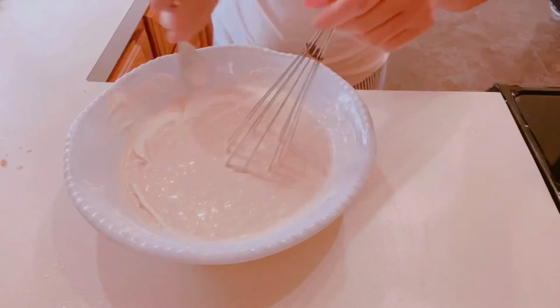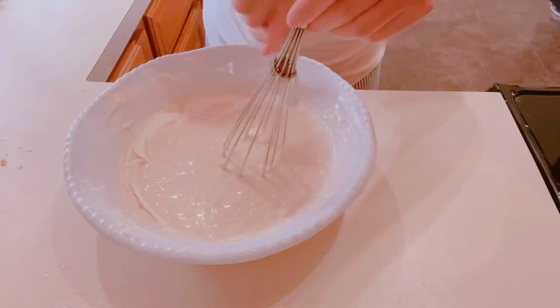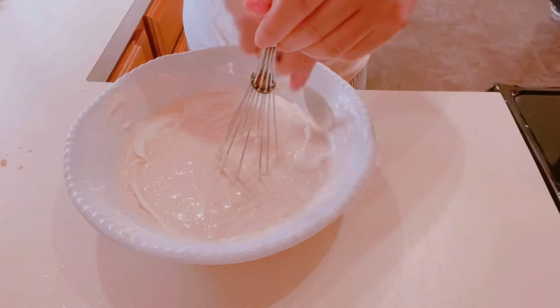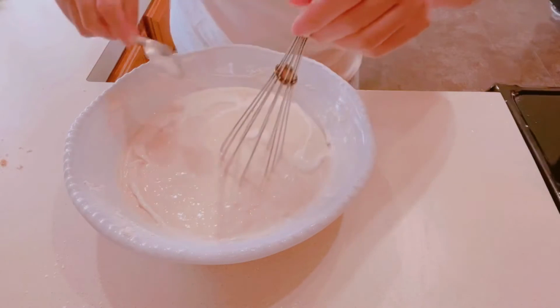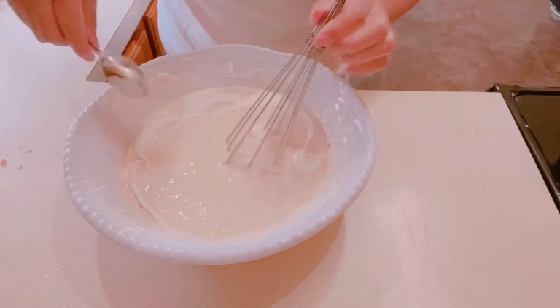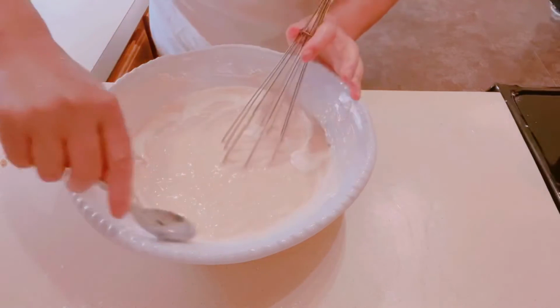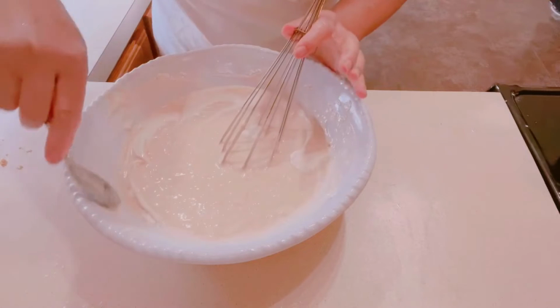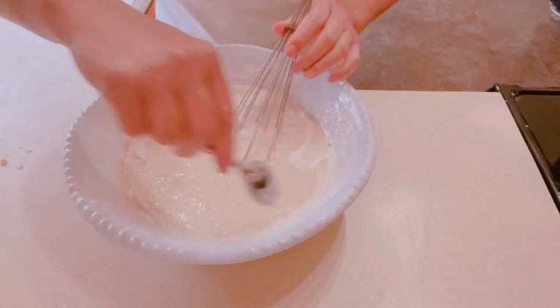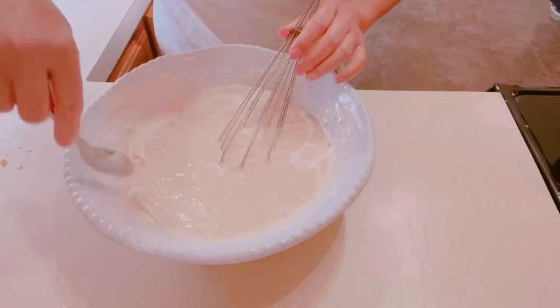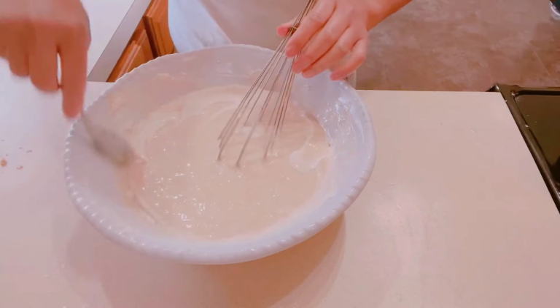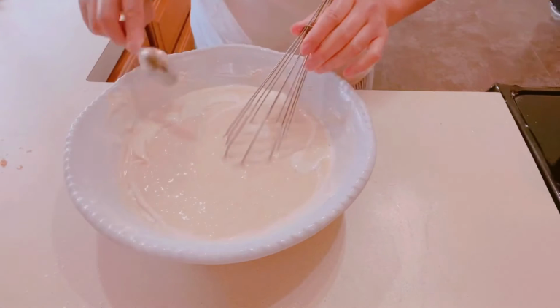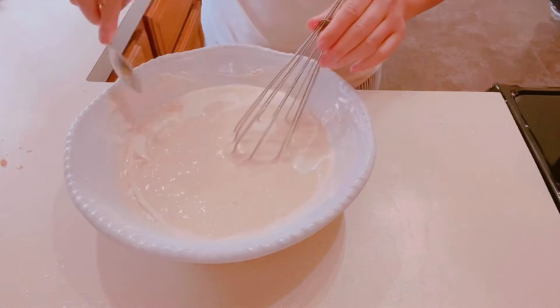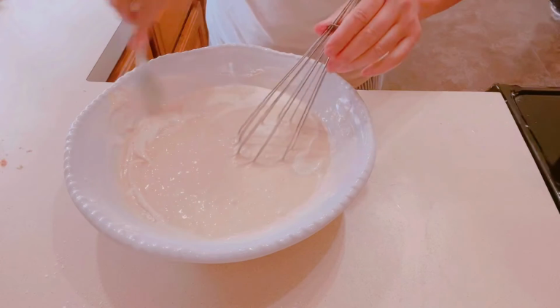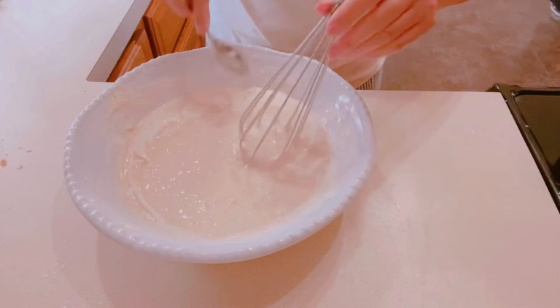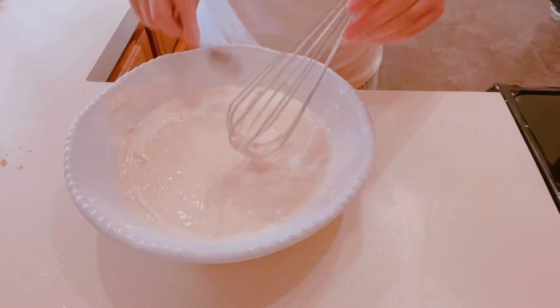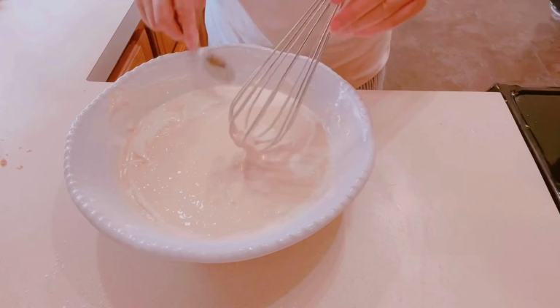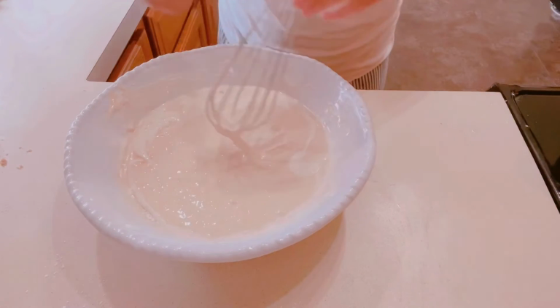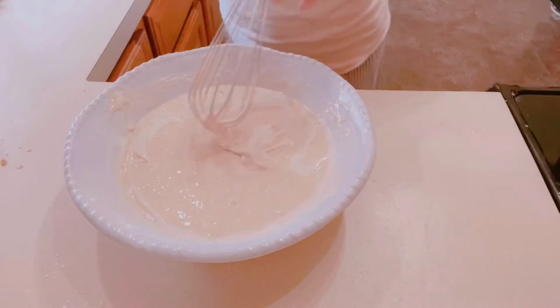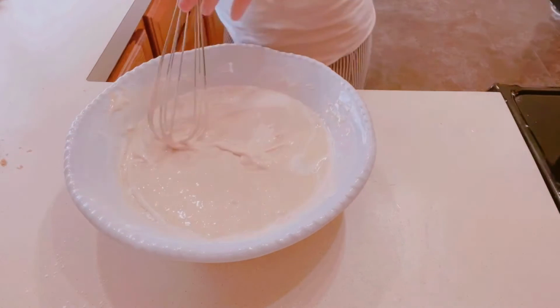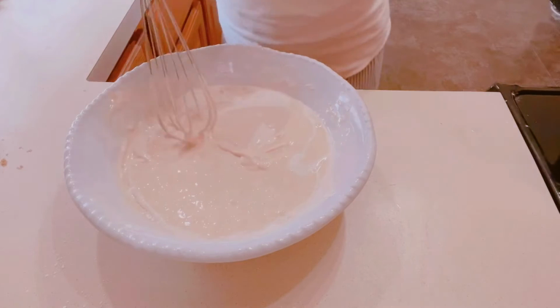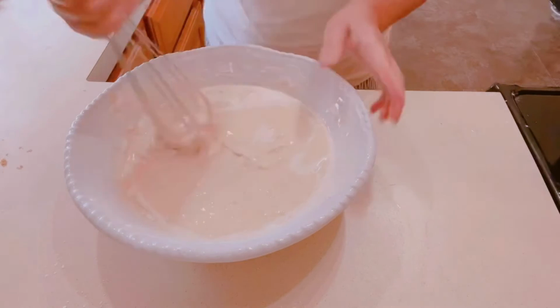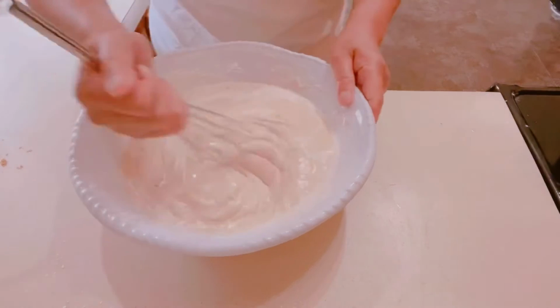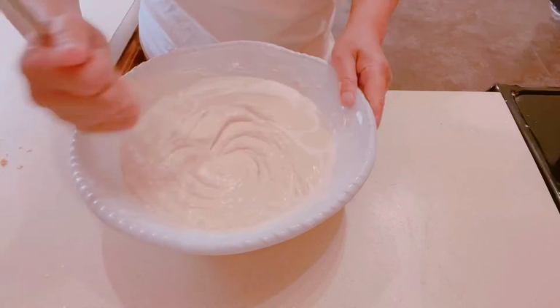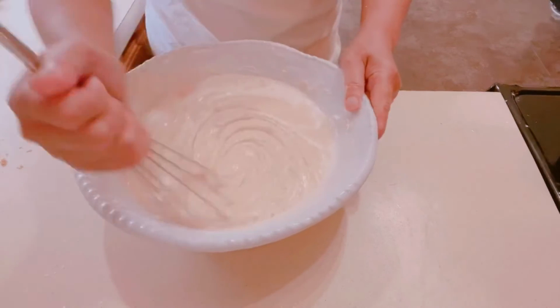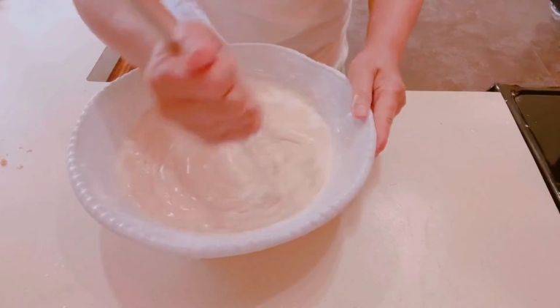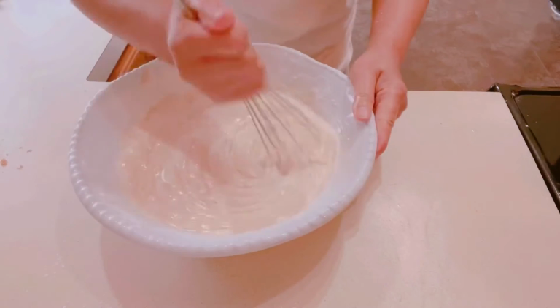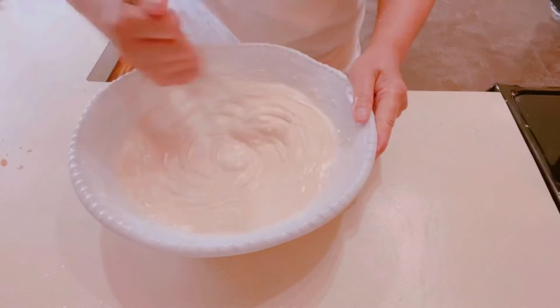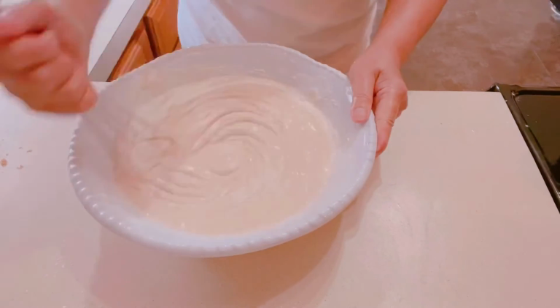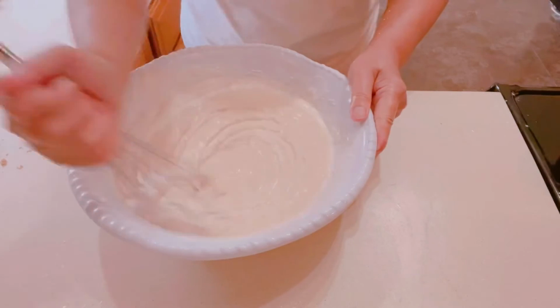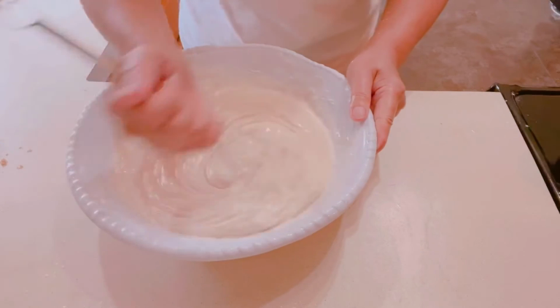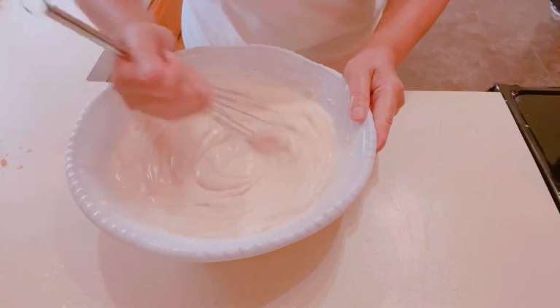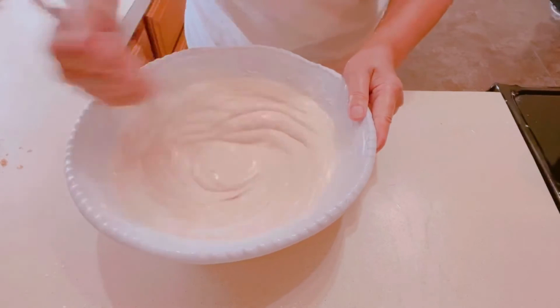Continue with the butter. Once we're done mixing, we're going to allow this to rest for an hour to let the rice rise.